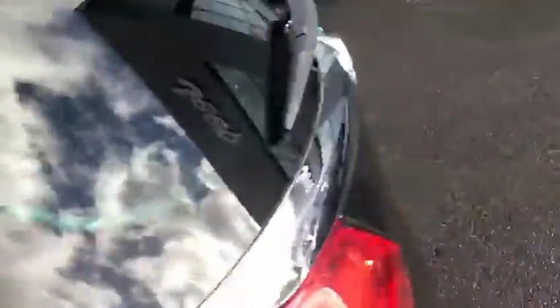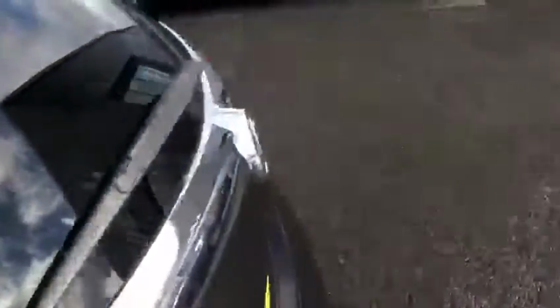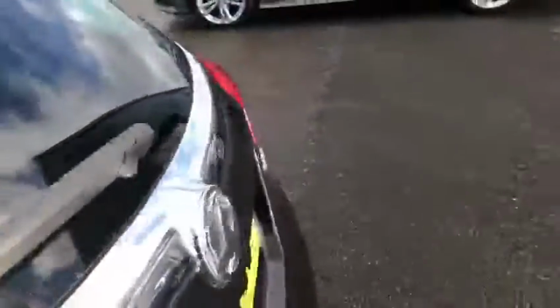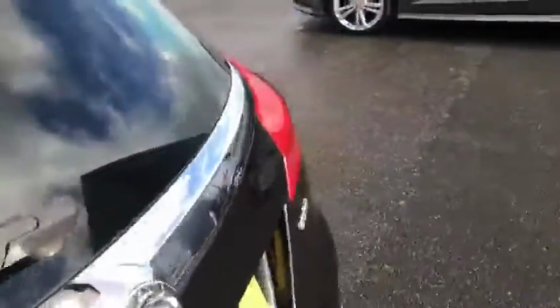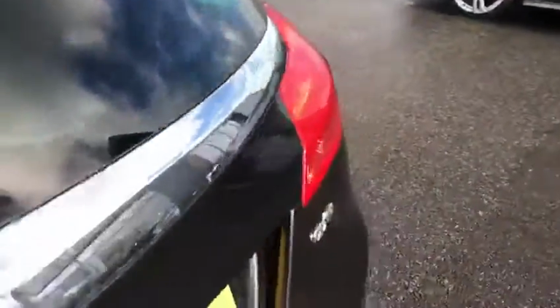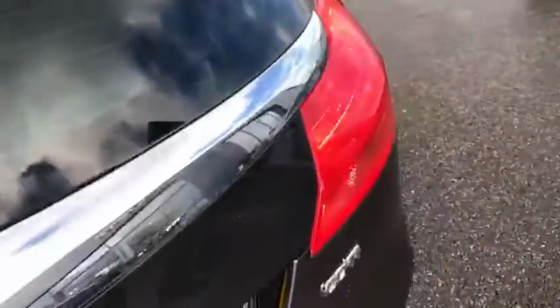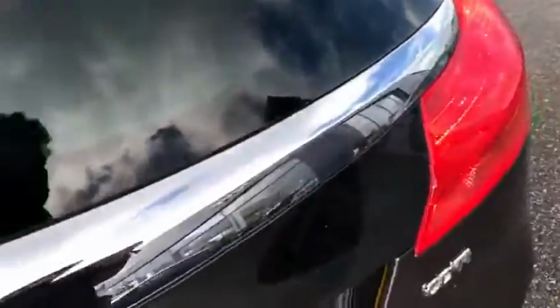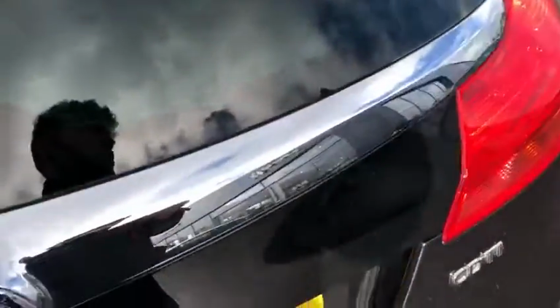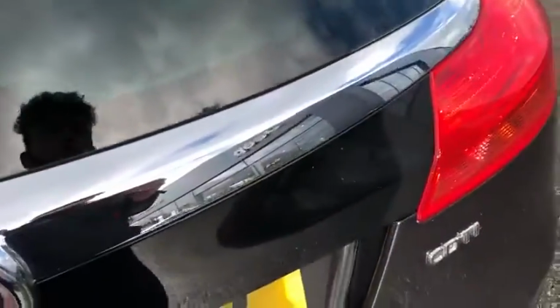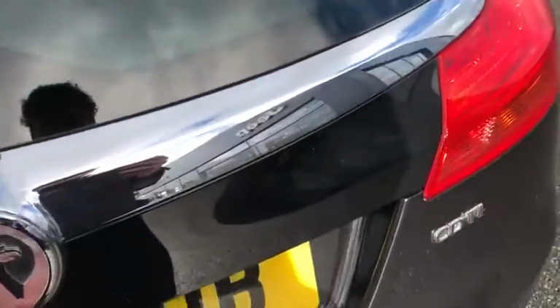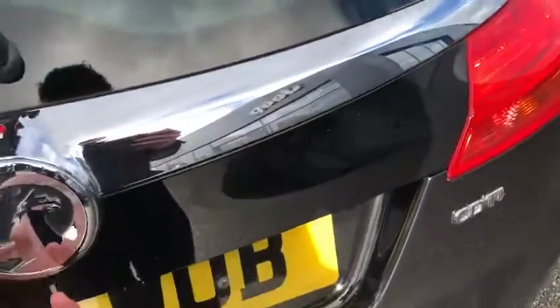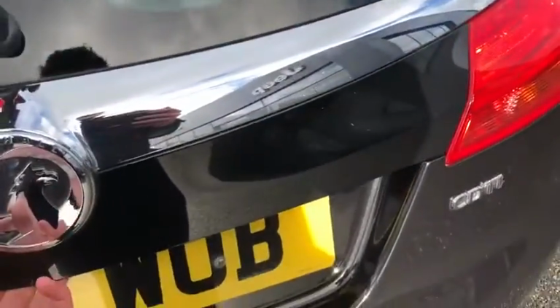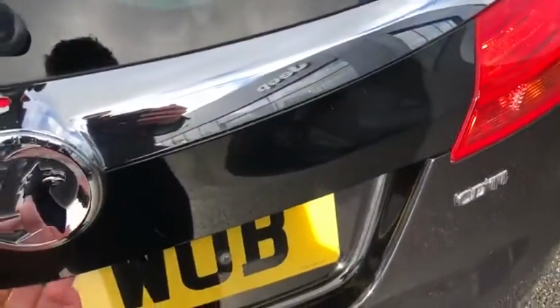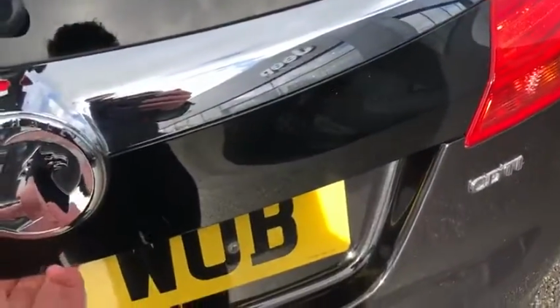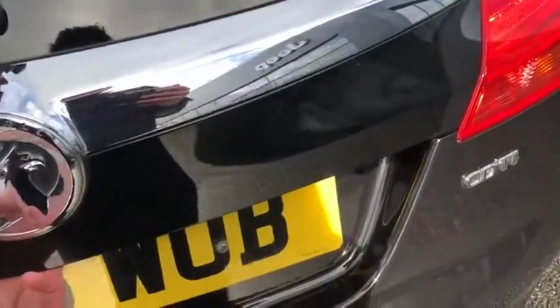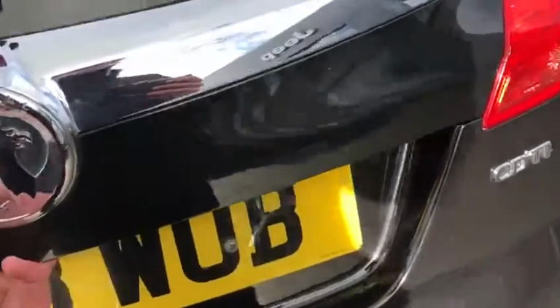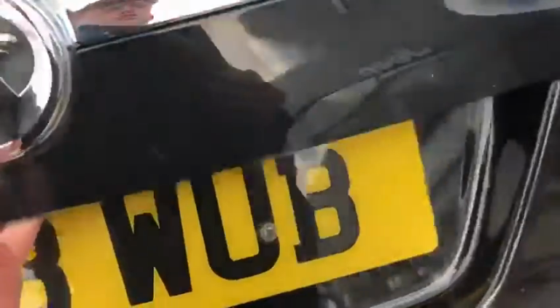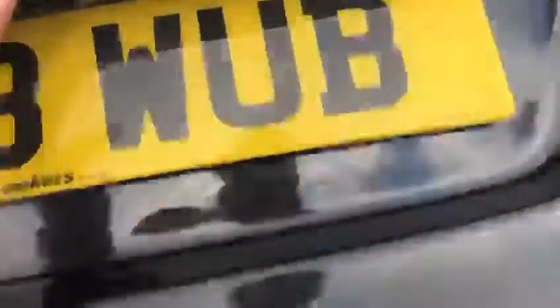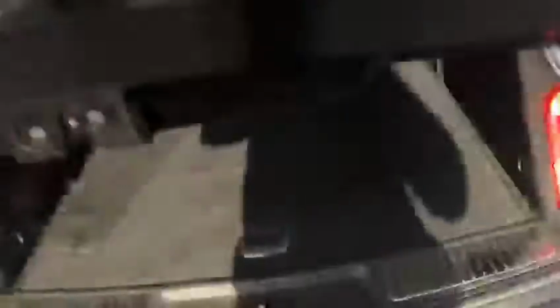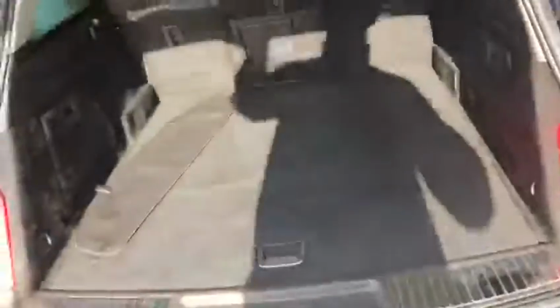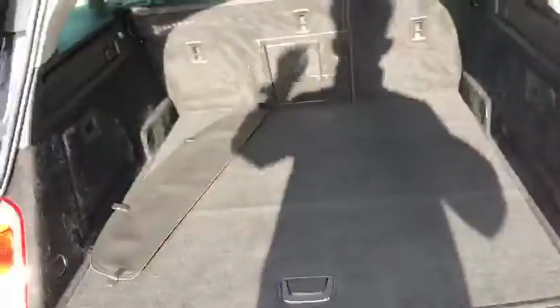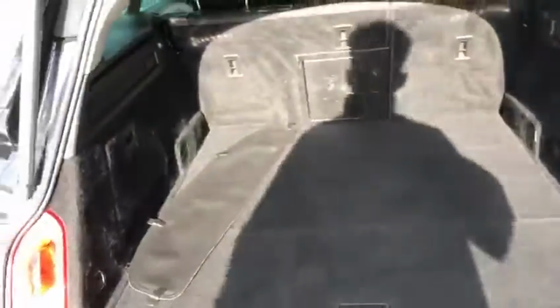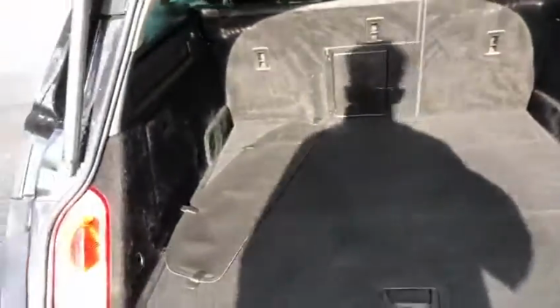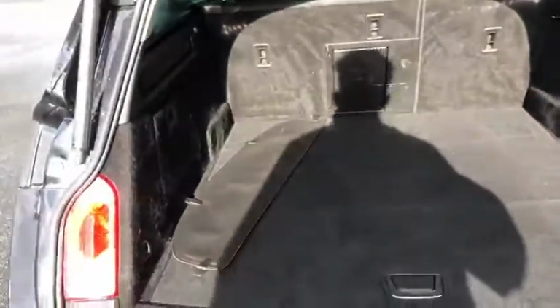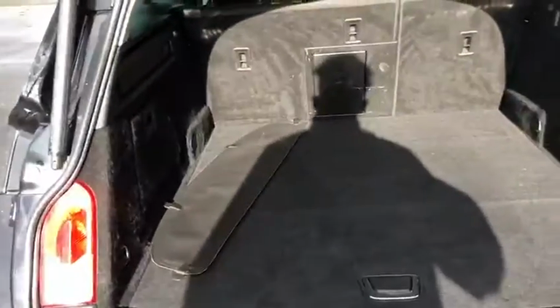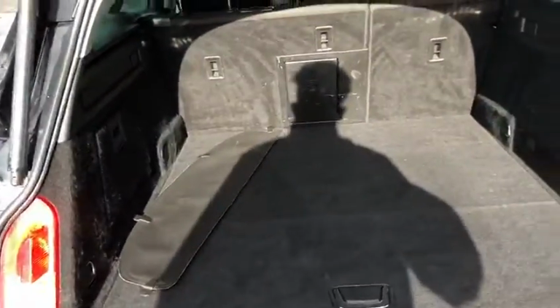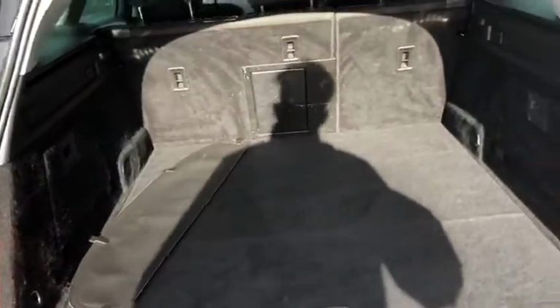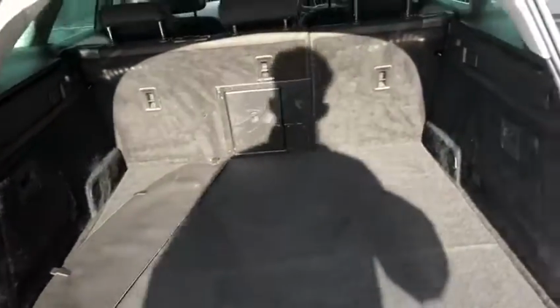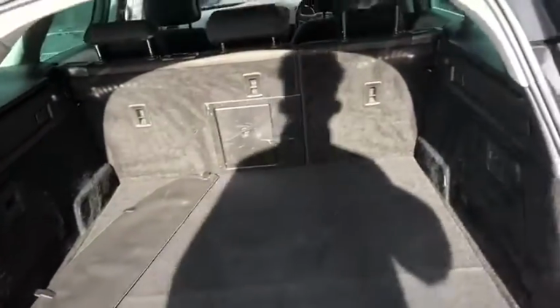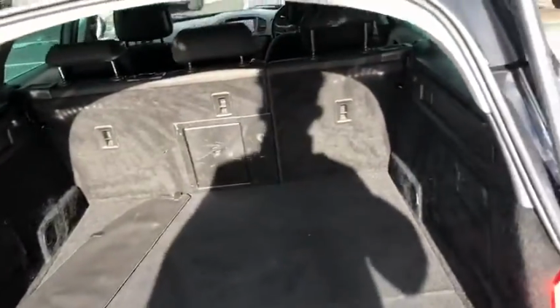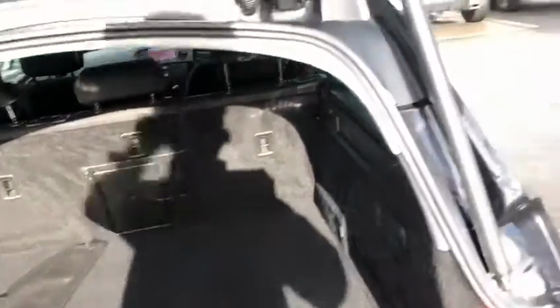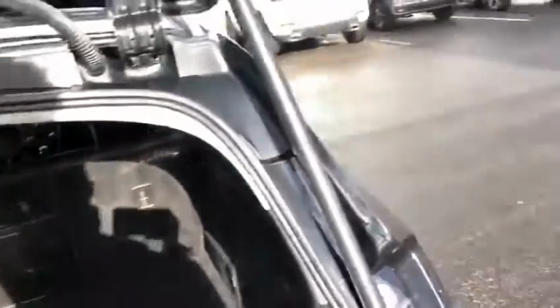Moving round to the boot. As it is in the estate car, we've got a lot of space in the boot as you would expect — loads of room in there. You can also drop the back seats if you need to.